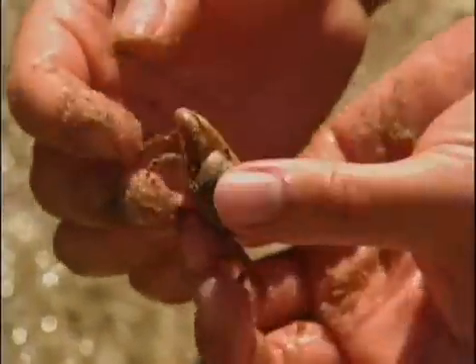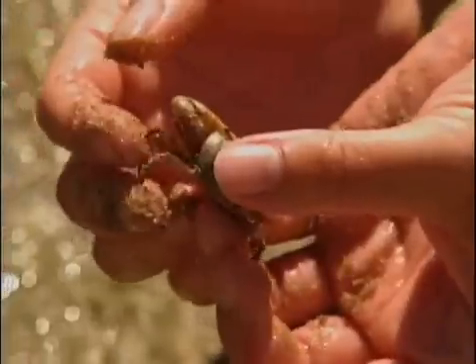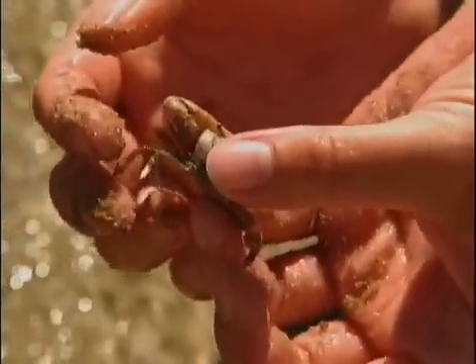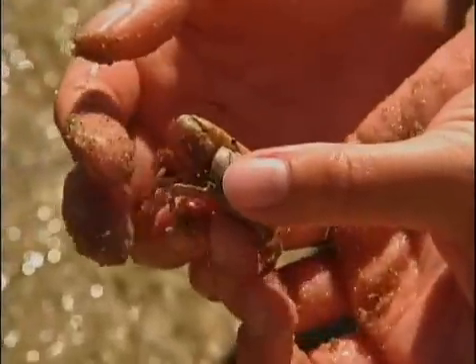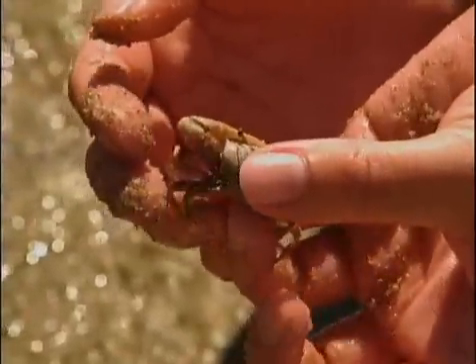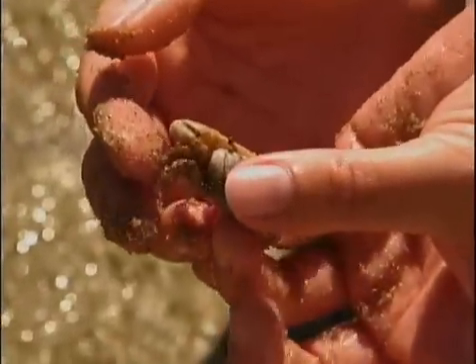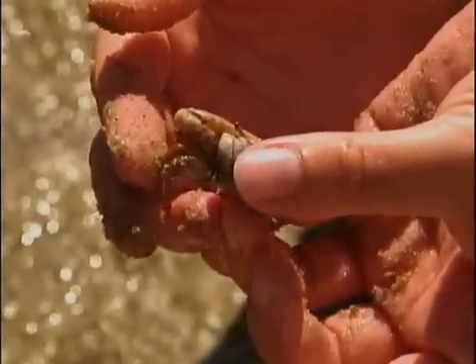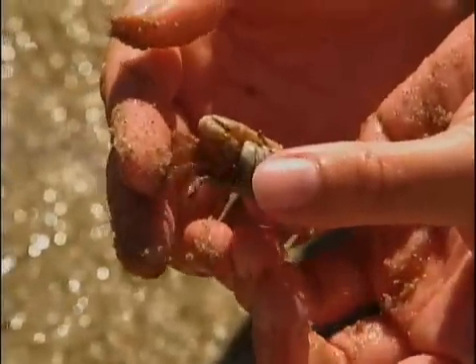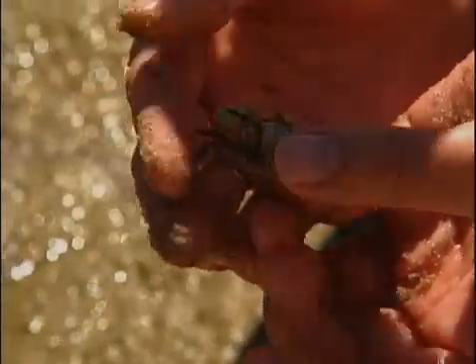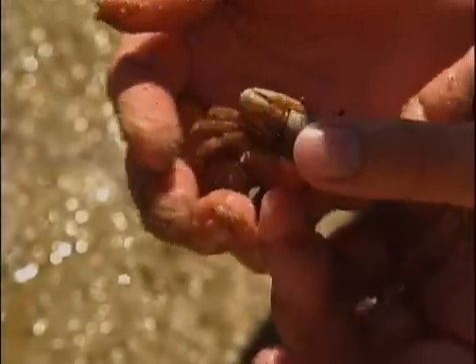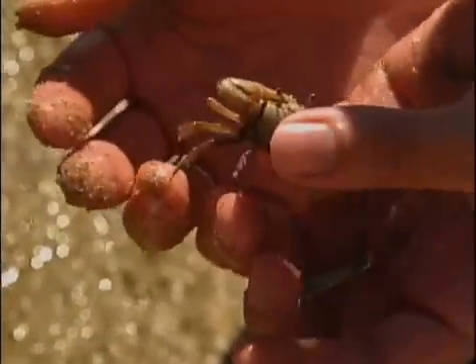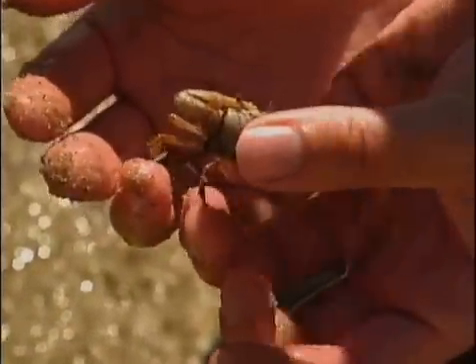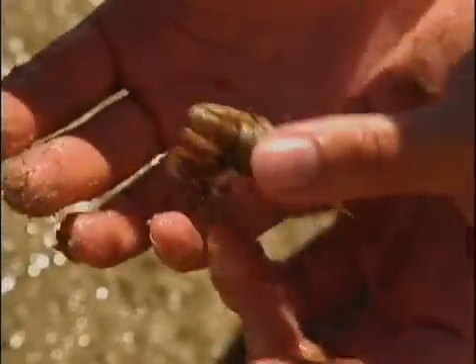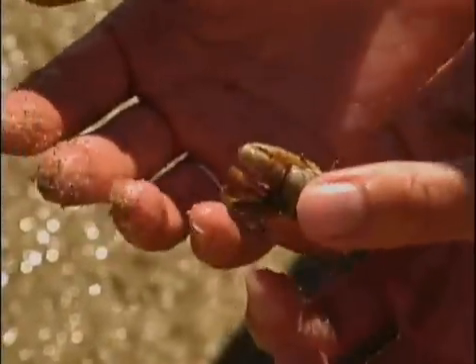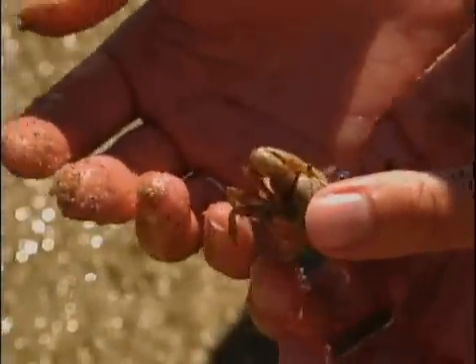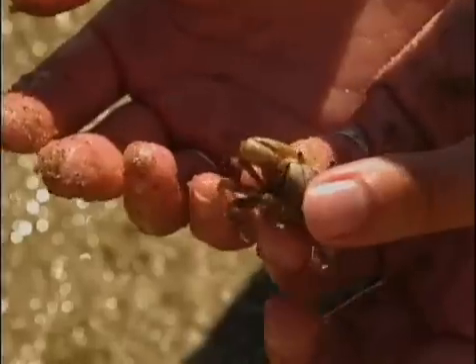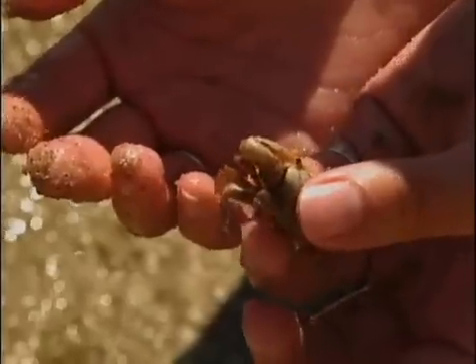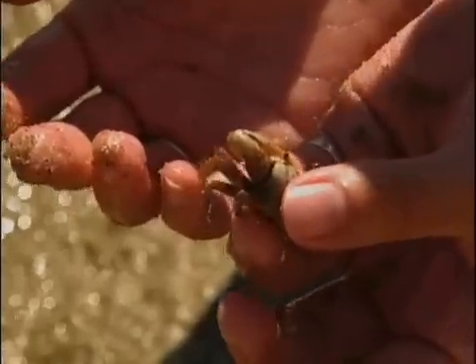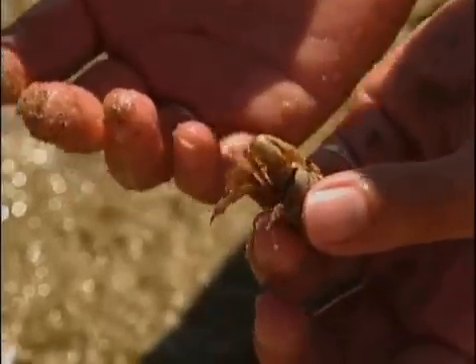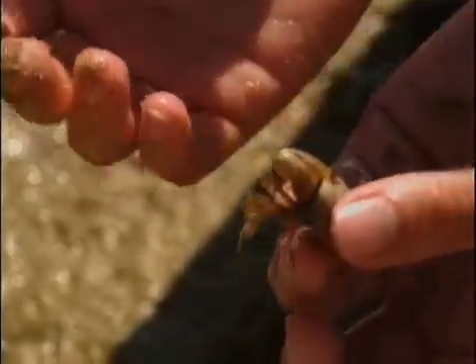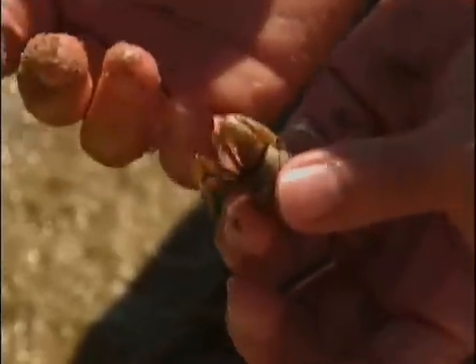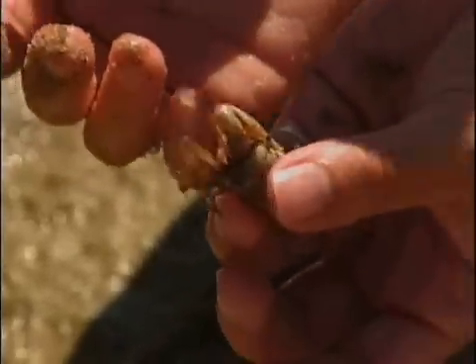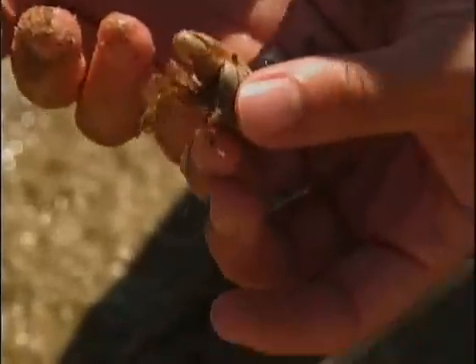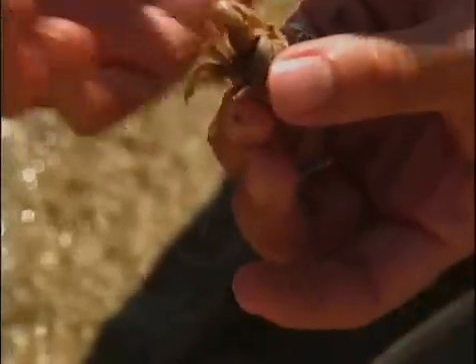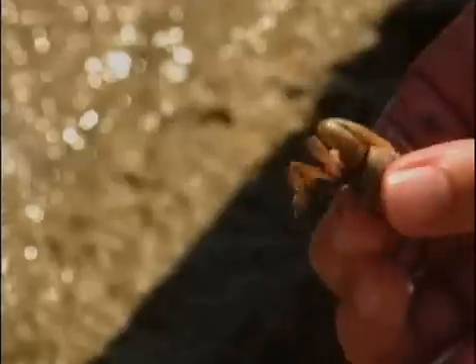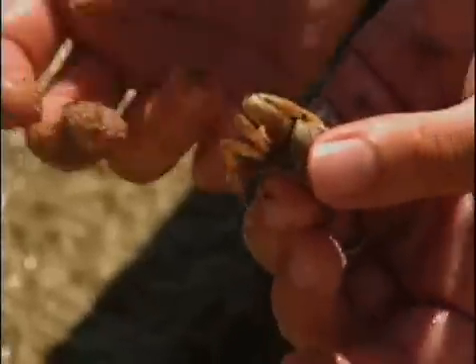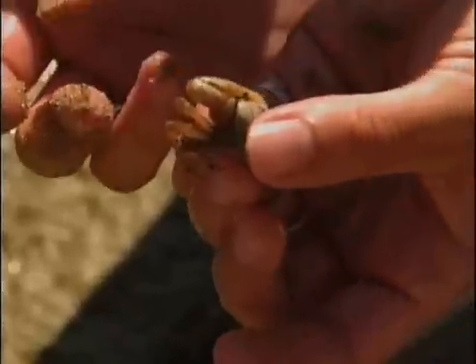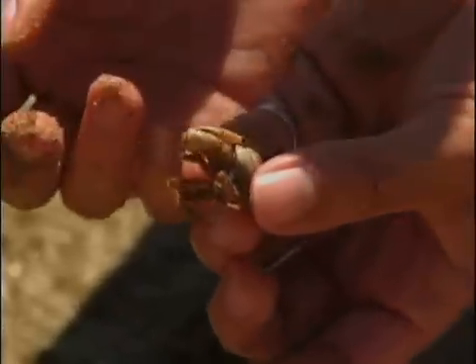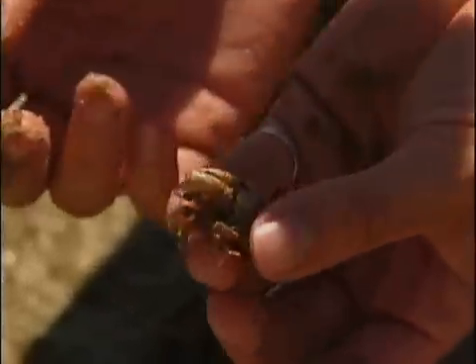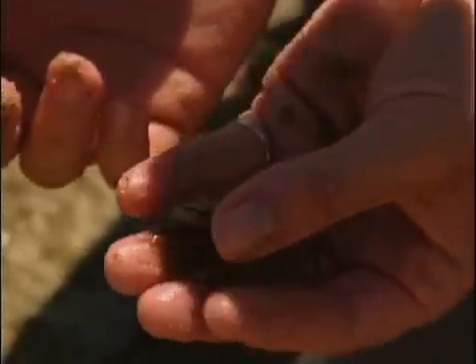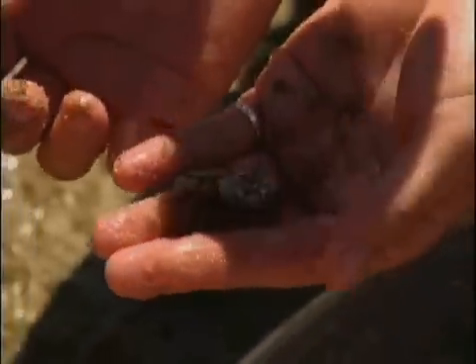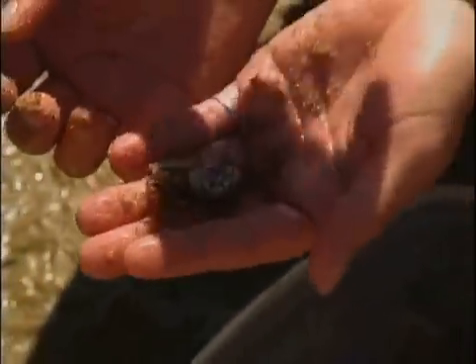Tell us about that big claw — is that what they call the grabber claw? Yeah, it's a claw that only the males have, and they use it in a kind of mating dance. Two males might fight over a female, trying to dominate with one big claw.